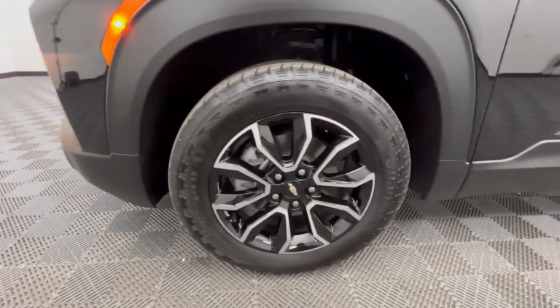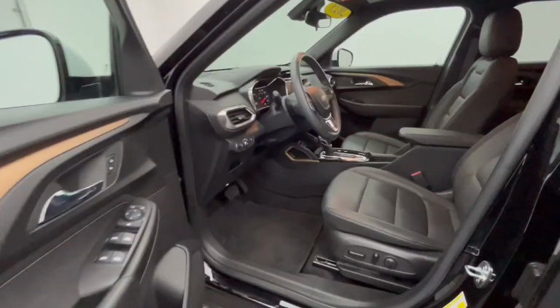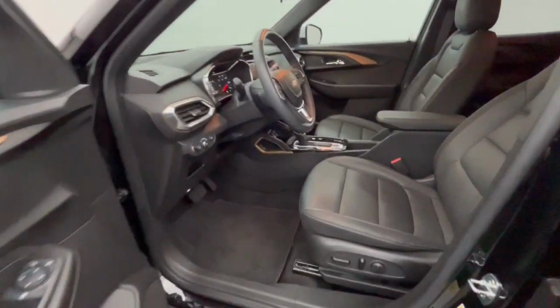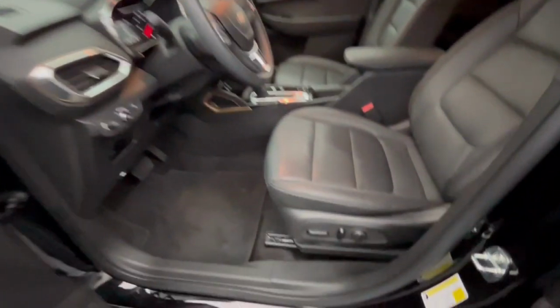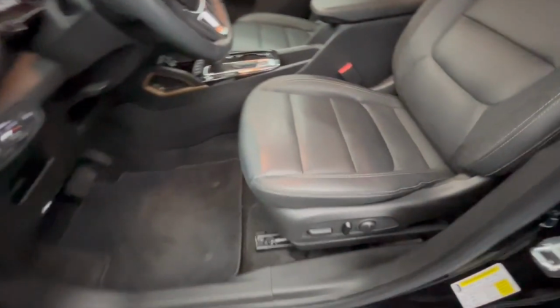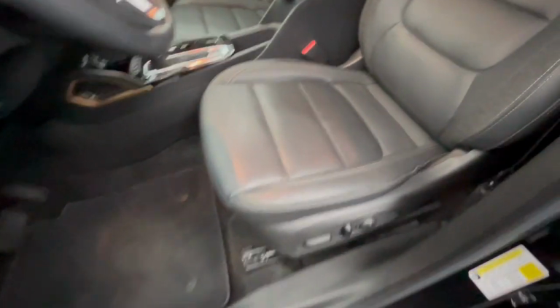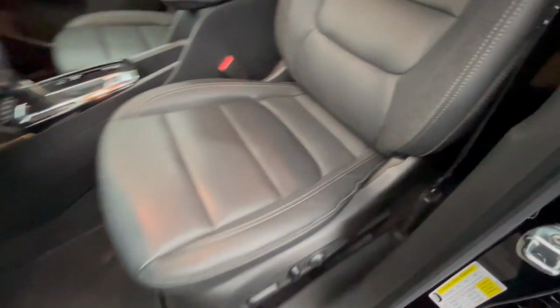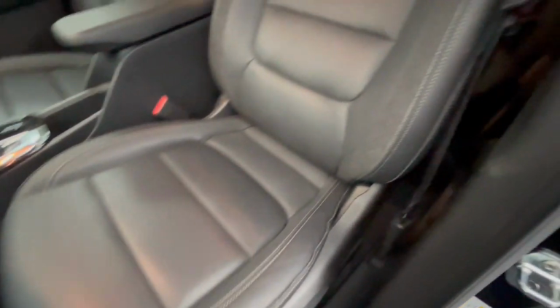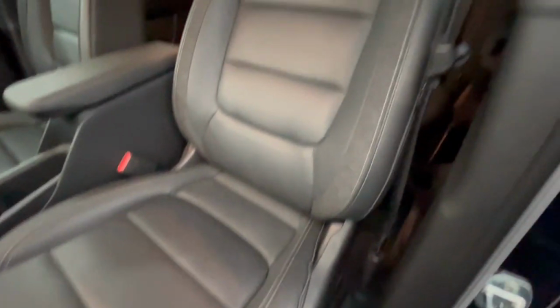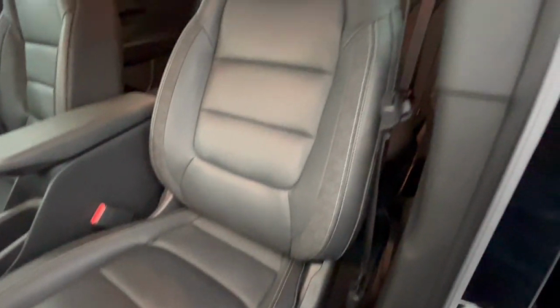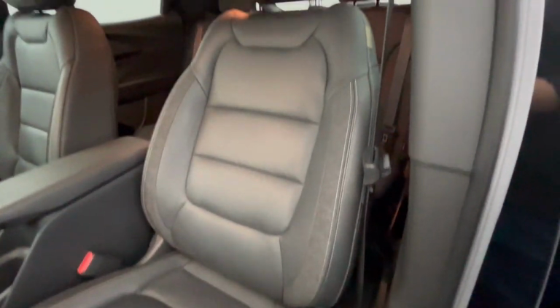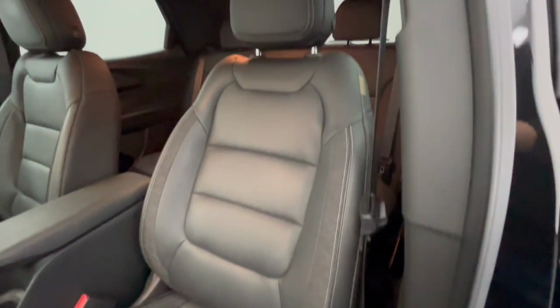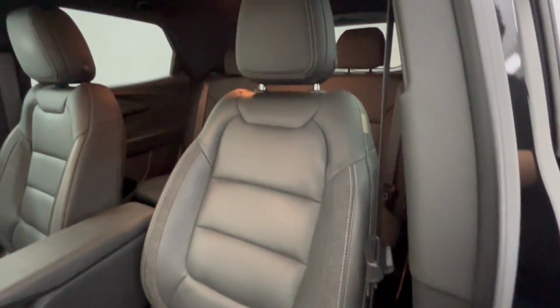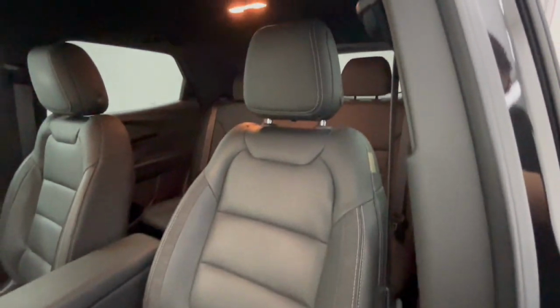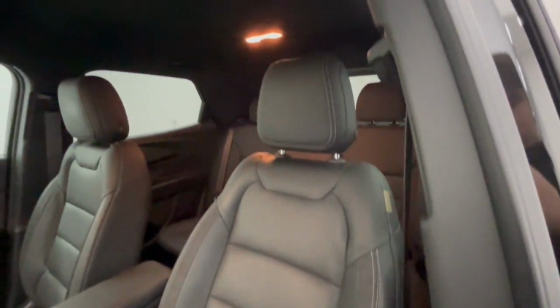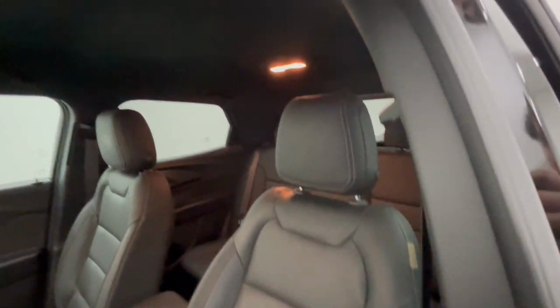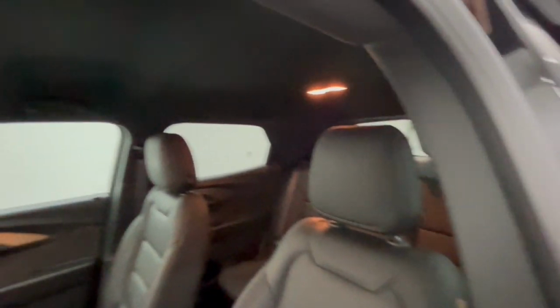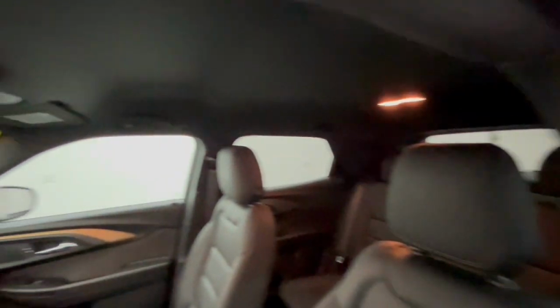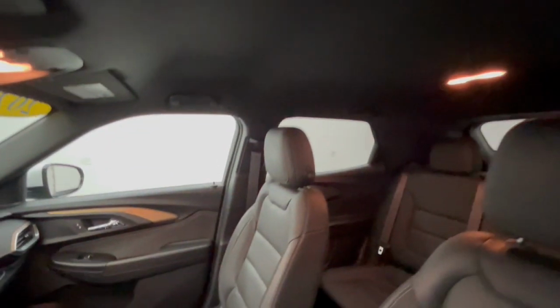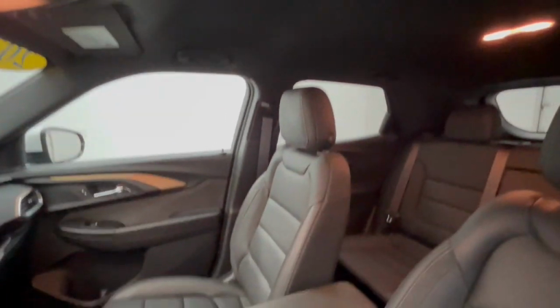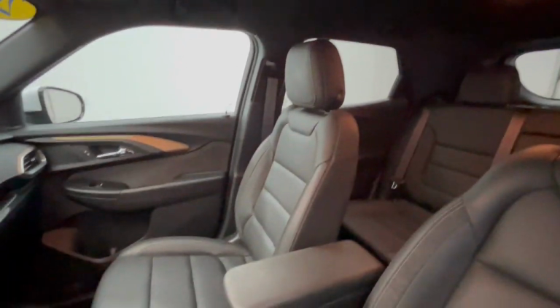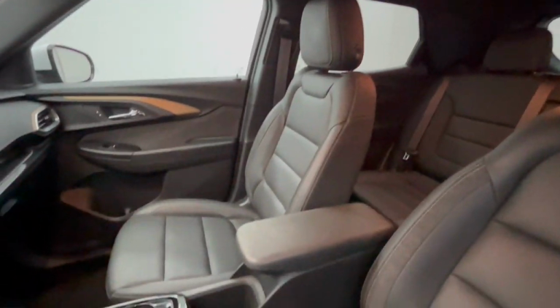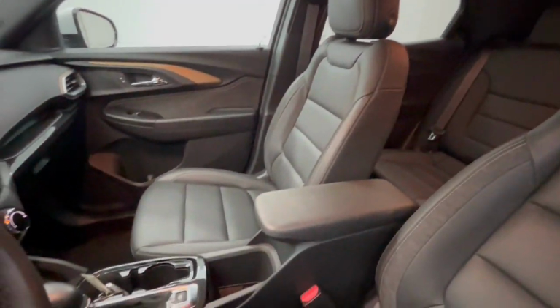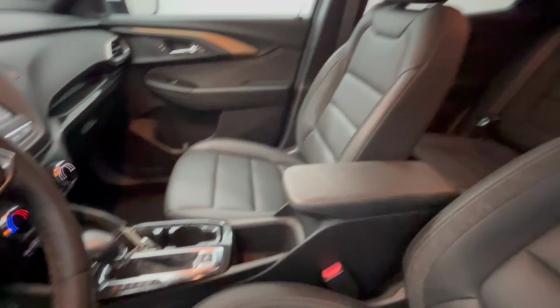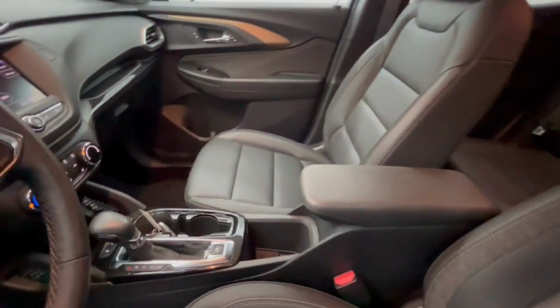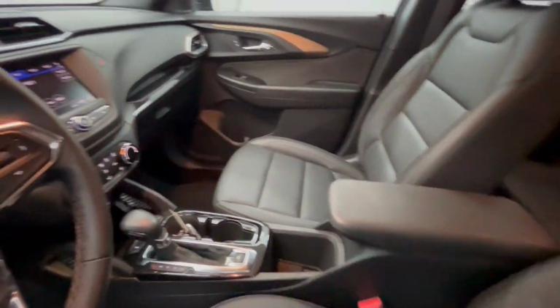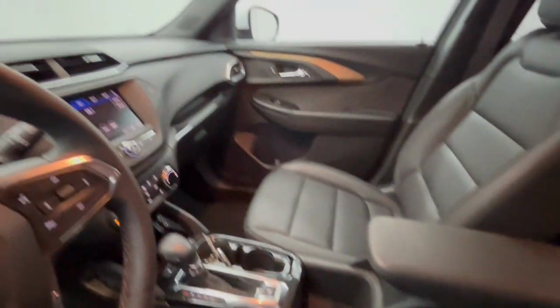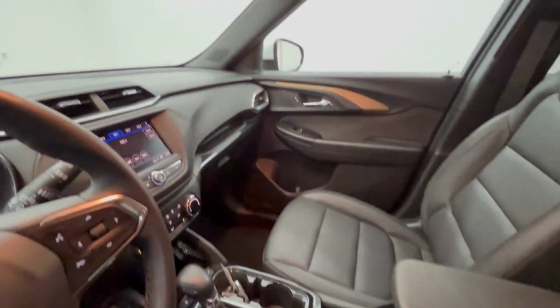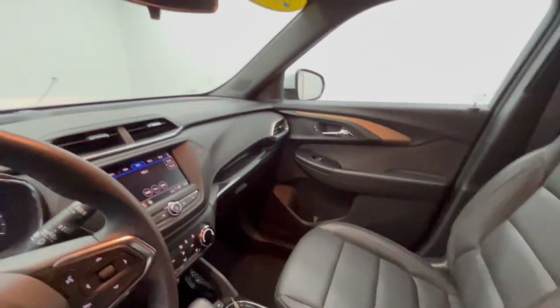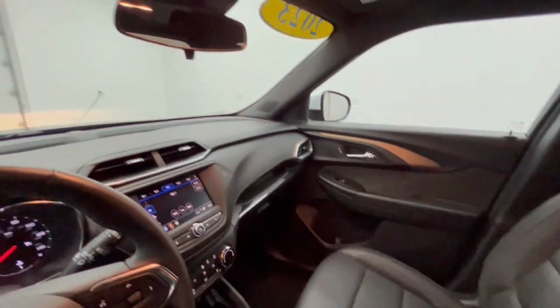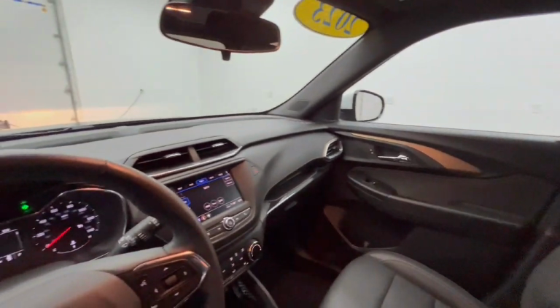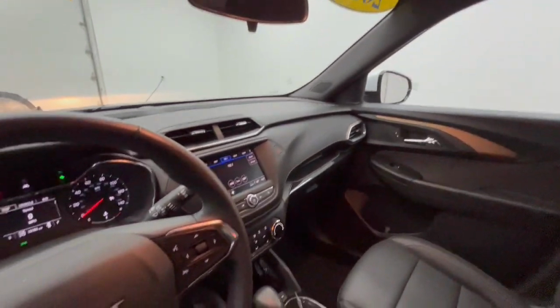Heated steering wheel, wireless Apple CarPlay and/or Android Auto, touchscreen infotainment system, all-wheel drive, keyless entry, heated driver's seat, backup camera, satellite radio, heated mirrors, fog lamps.